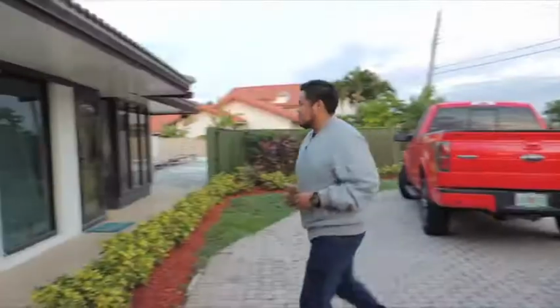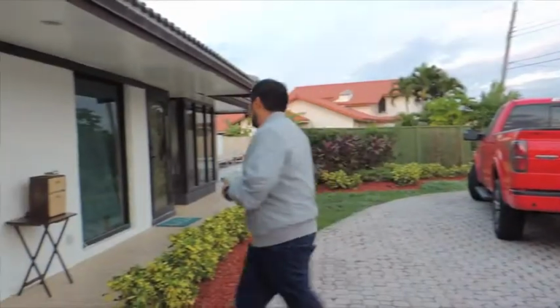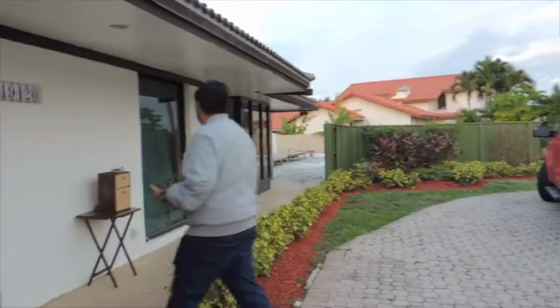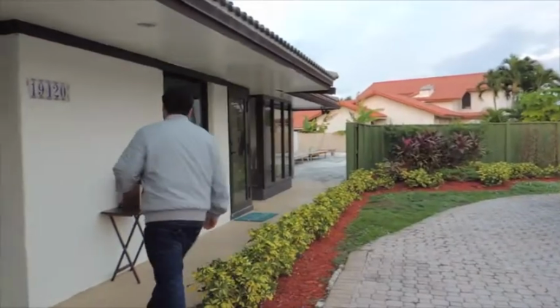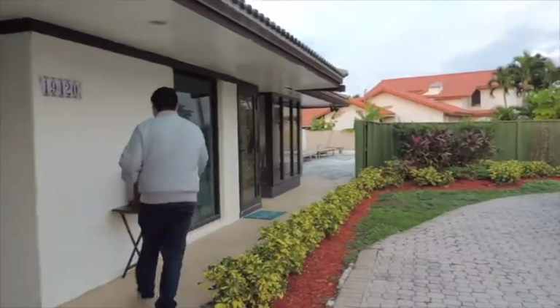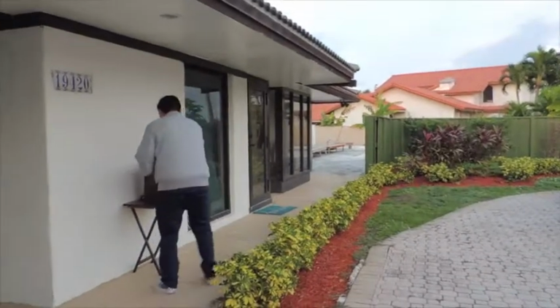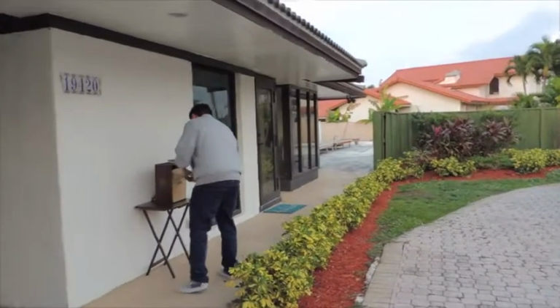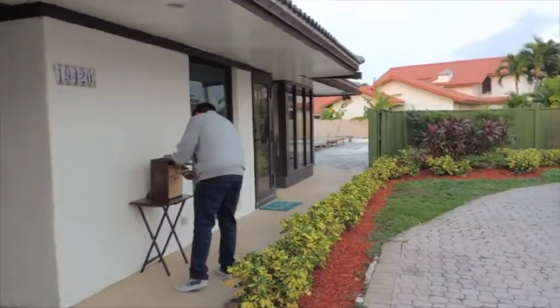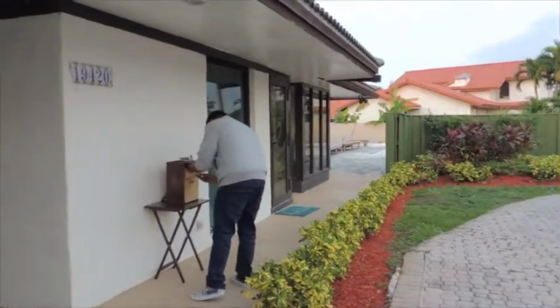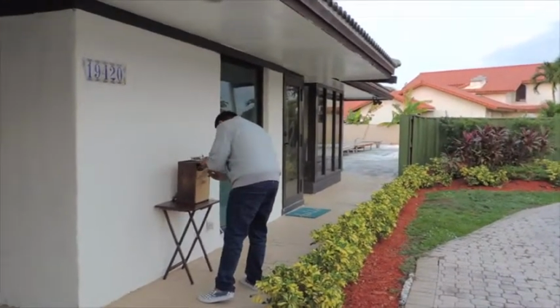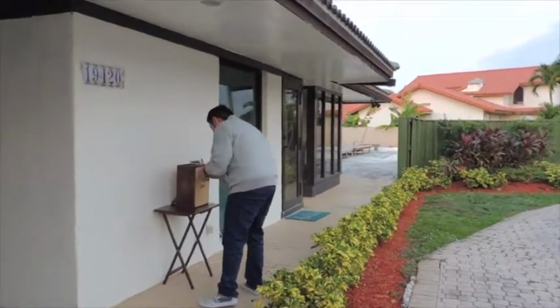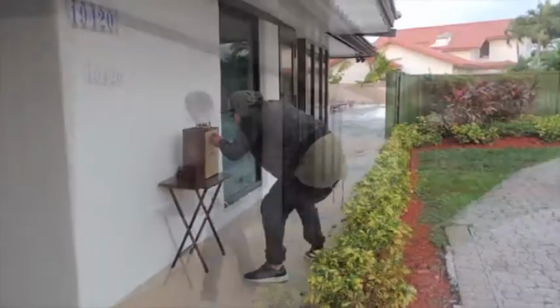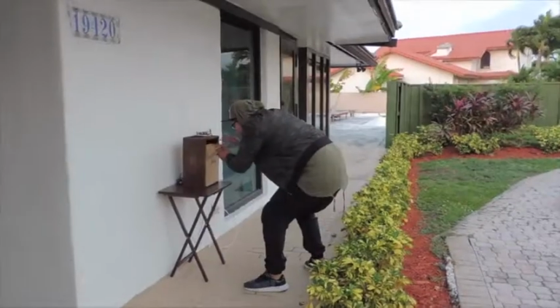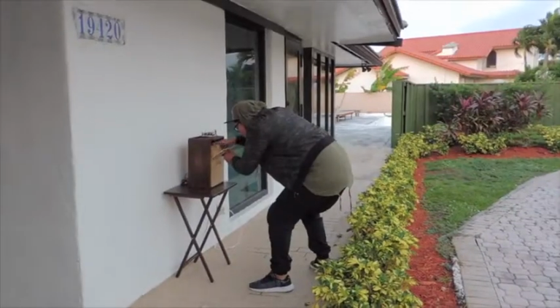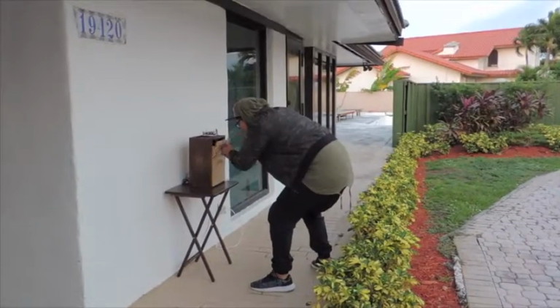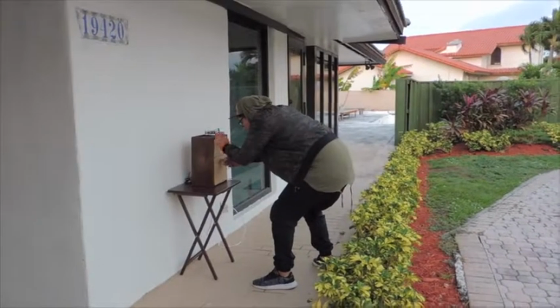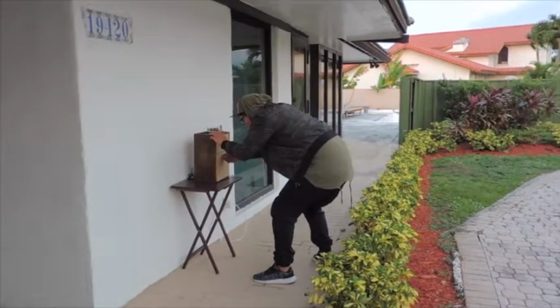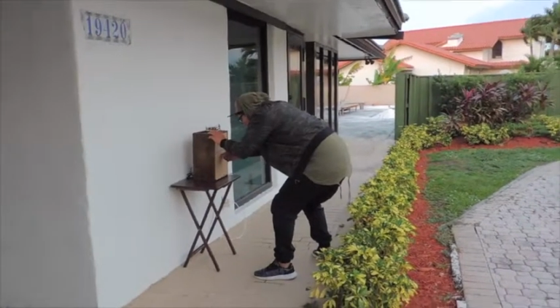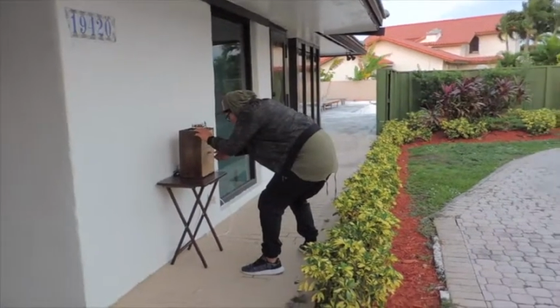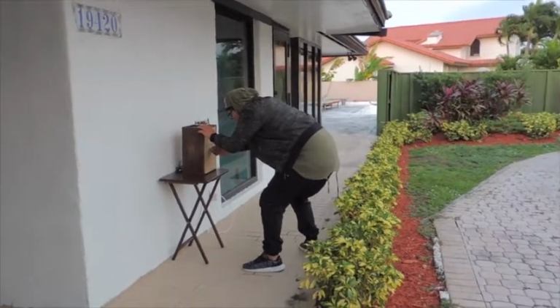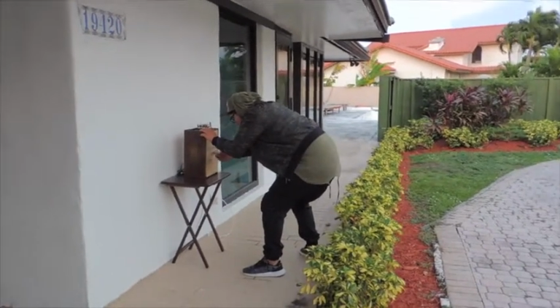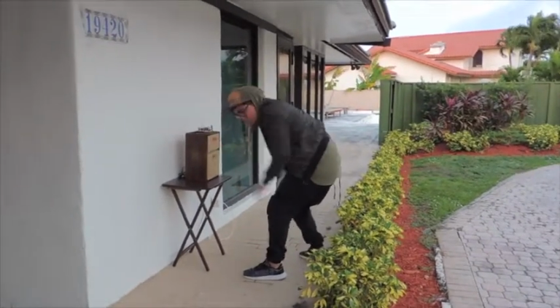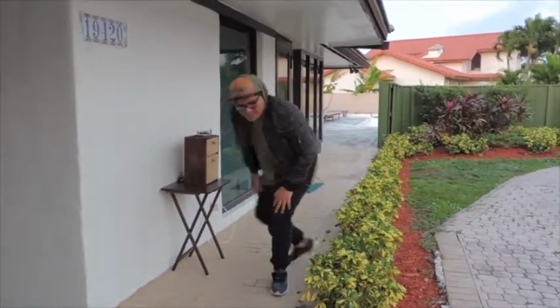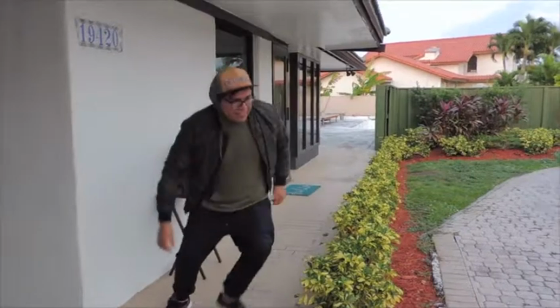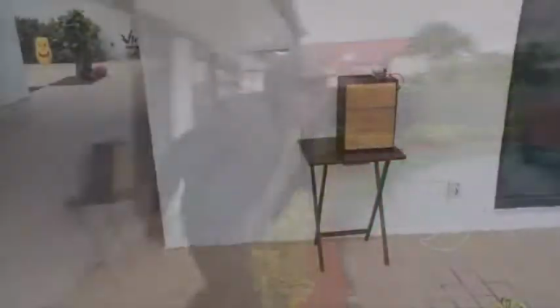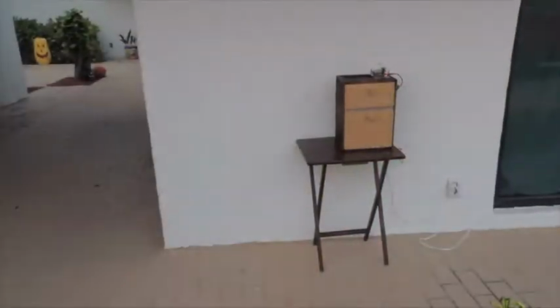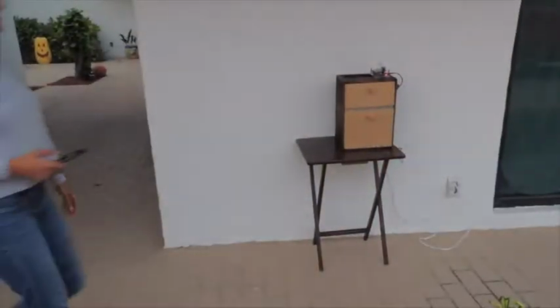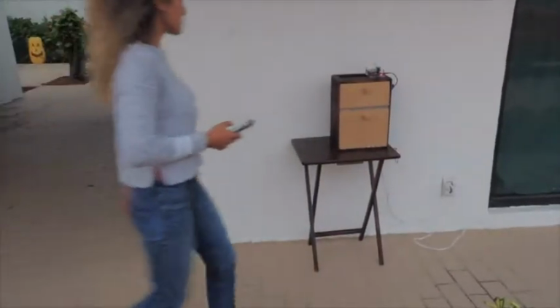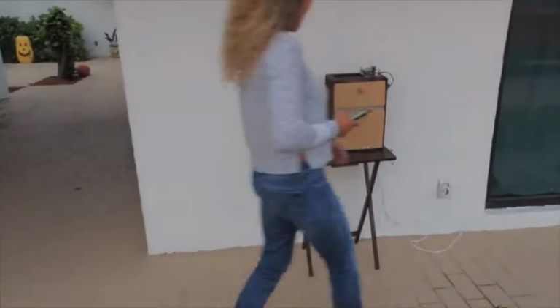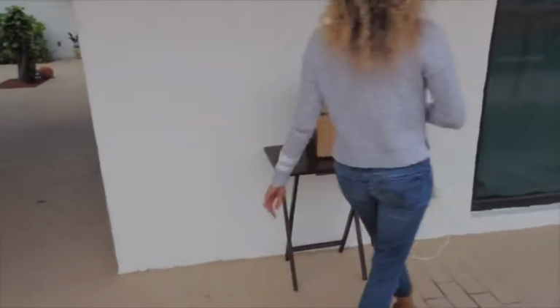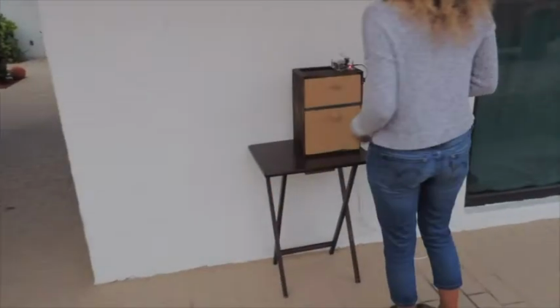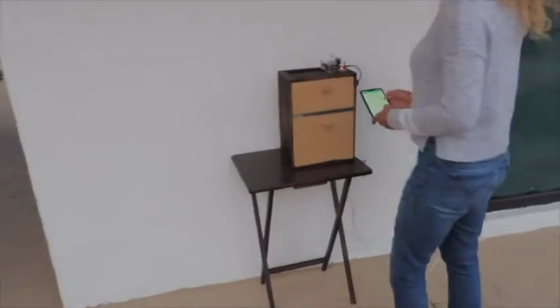Has this ever happened to you? Your package is delivered safely at your door and there comes along a petty thief to steal your package. Keep your package safe with the smart mailbox.